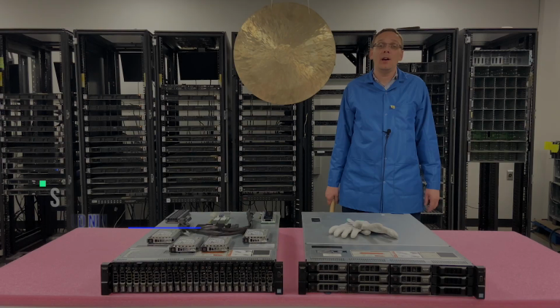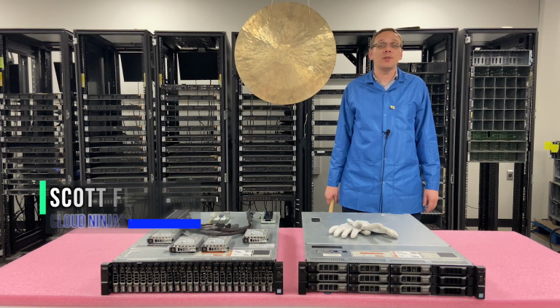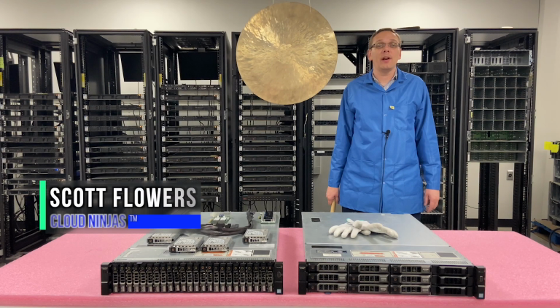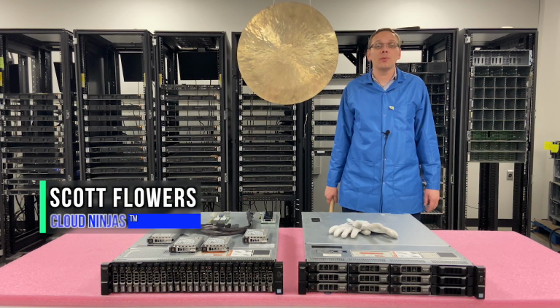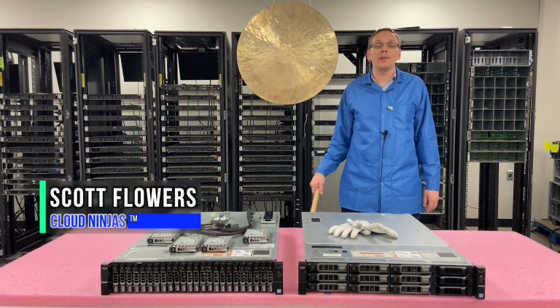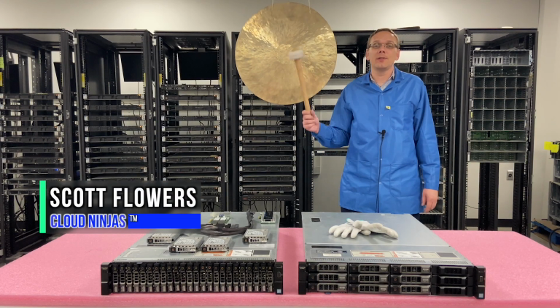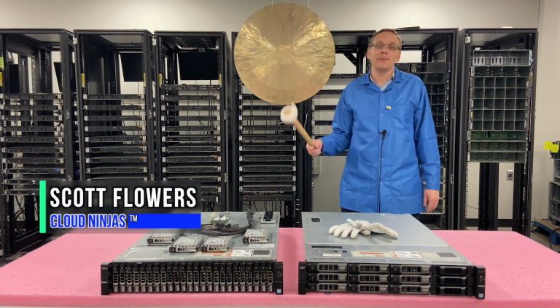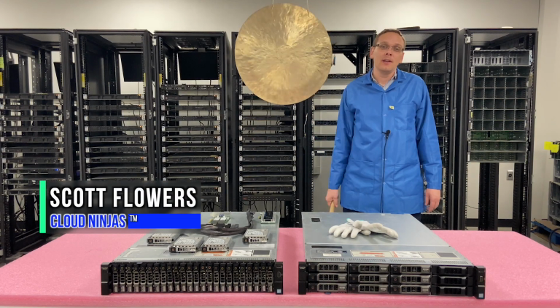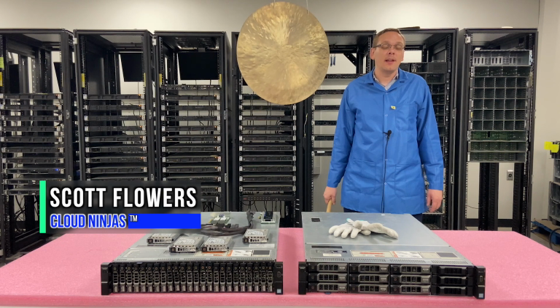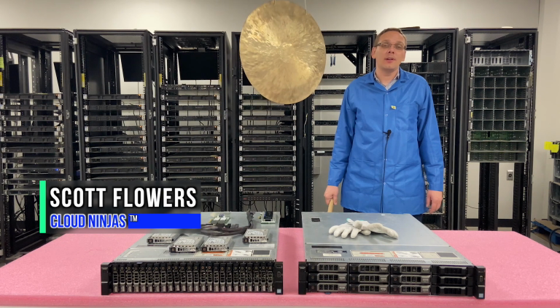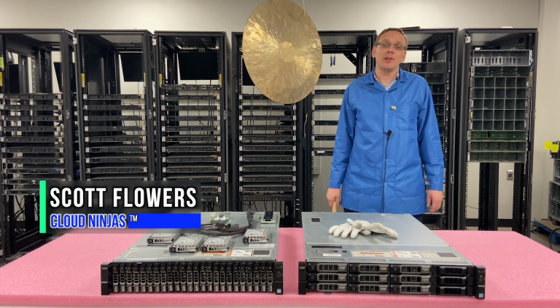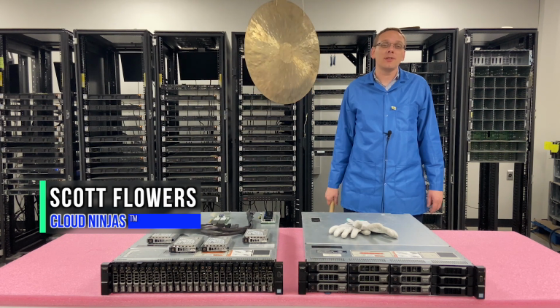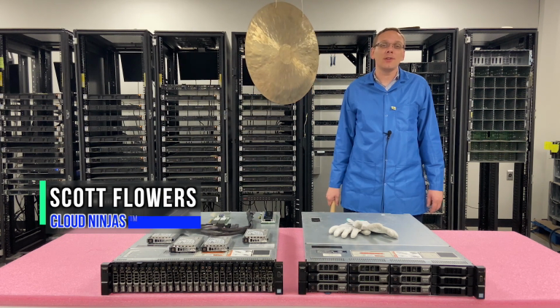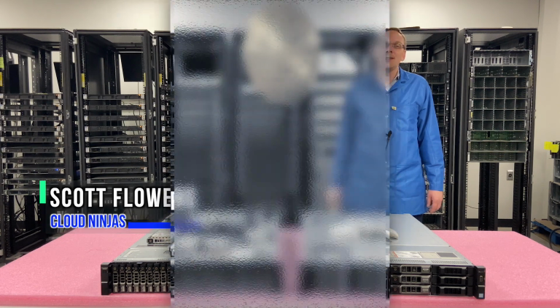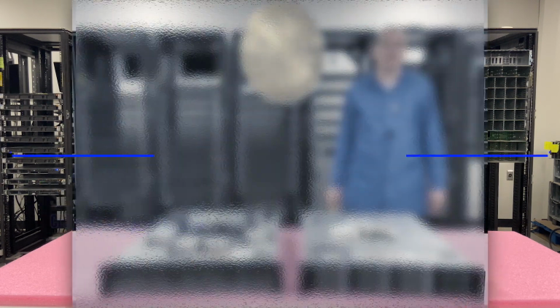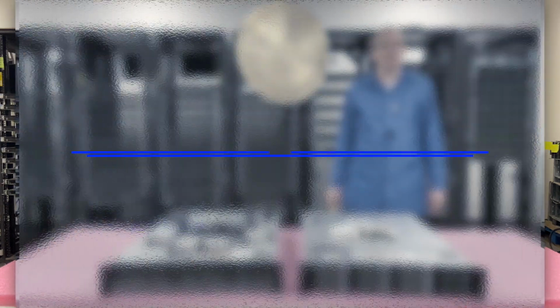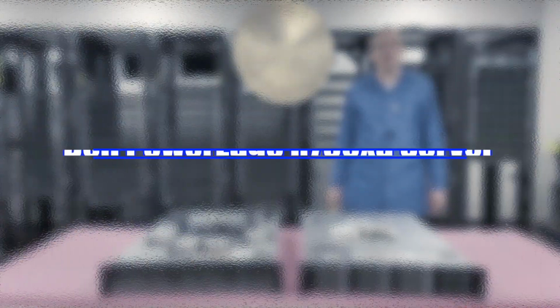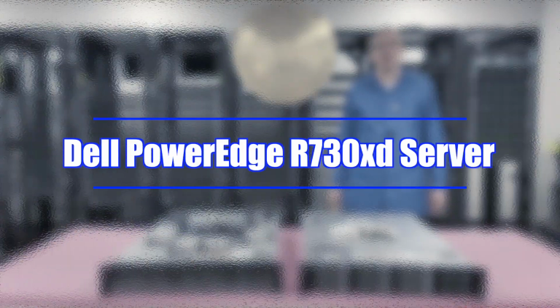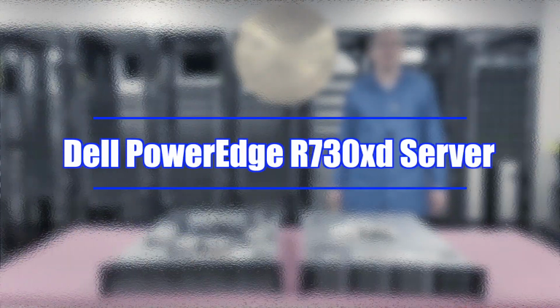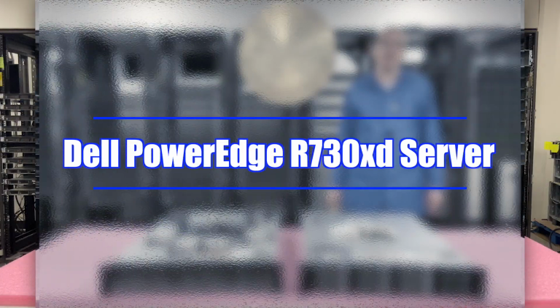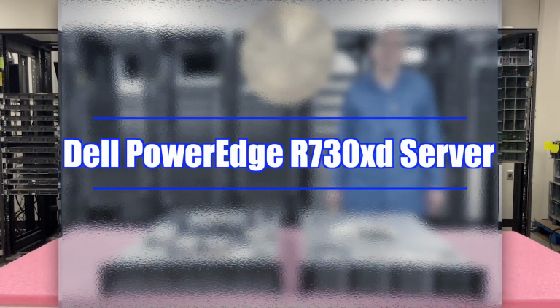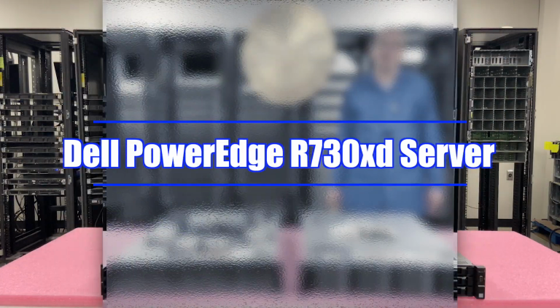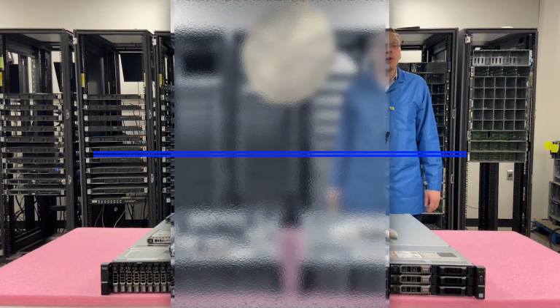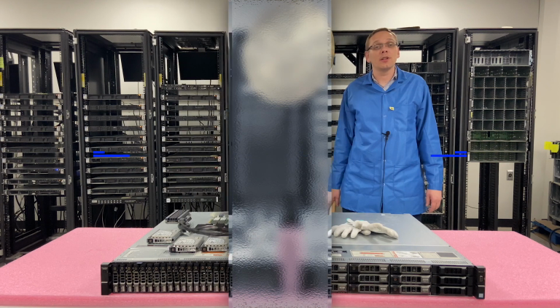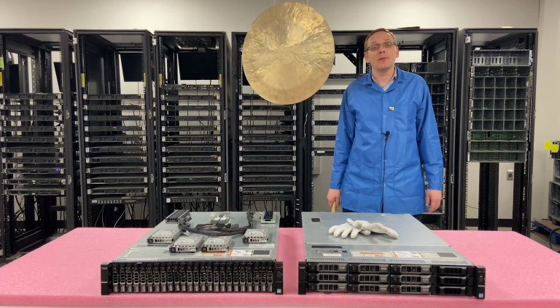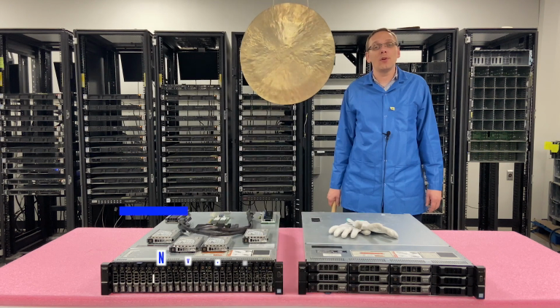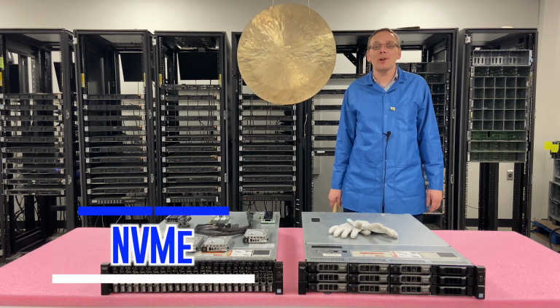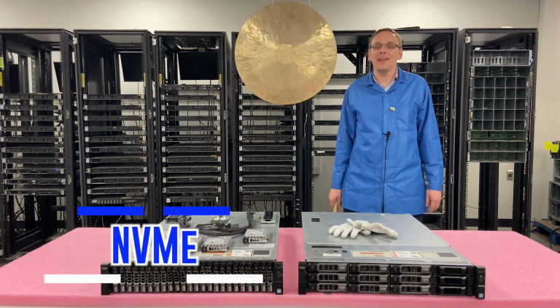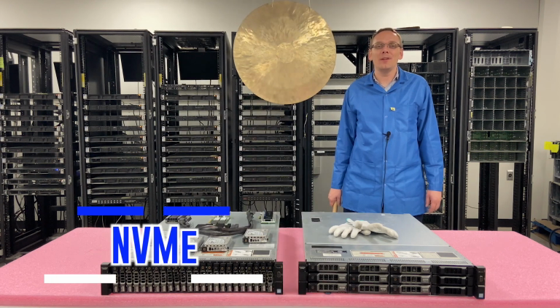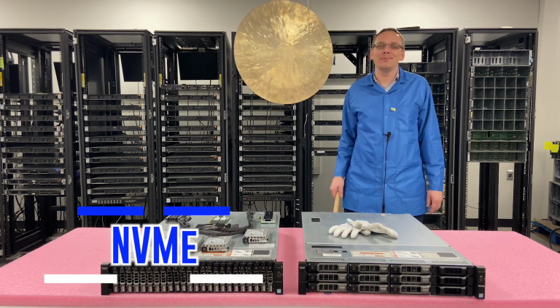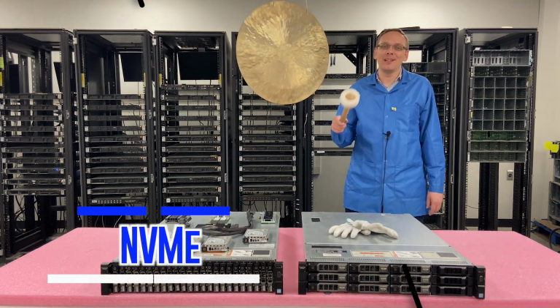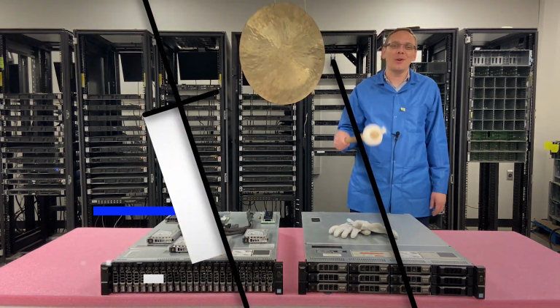I'm Scott Flowers with CloudNinjas. Today we're here to continue our series on the Dell PowerEdge R730XD. In this video we're going to specifically focus on NVMe. Let's get going.